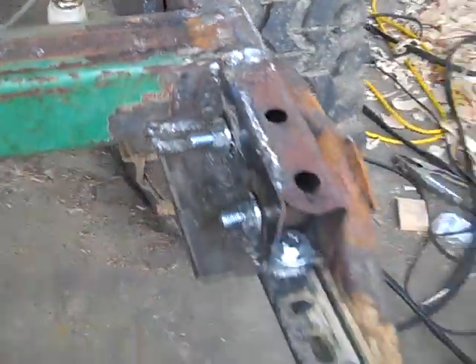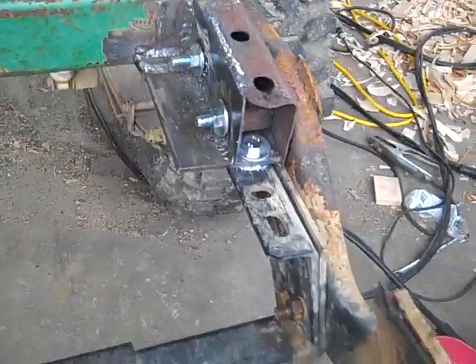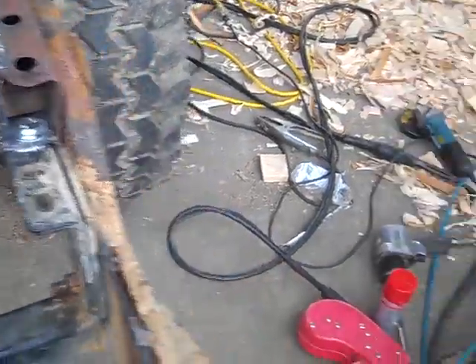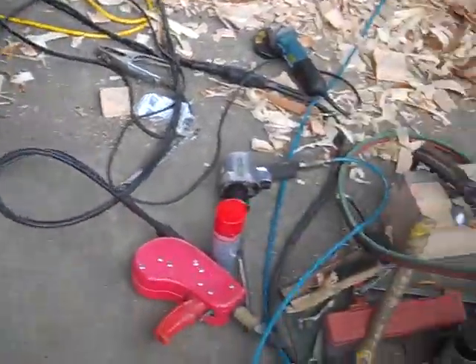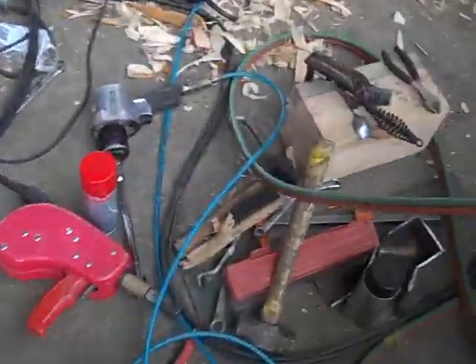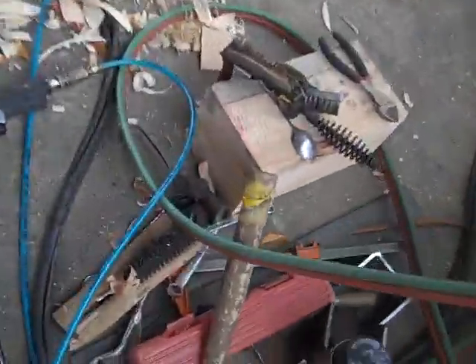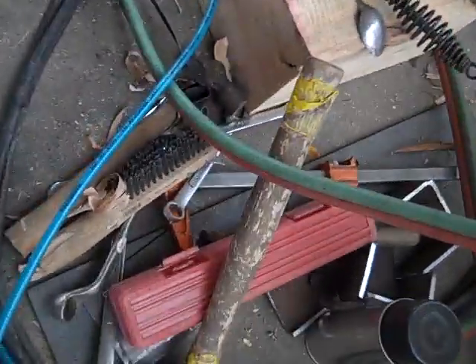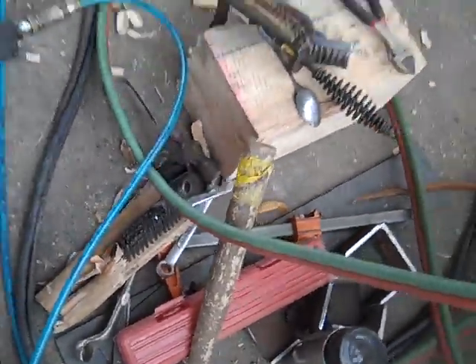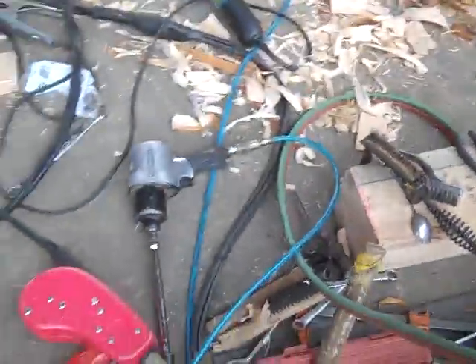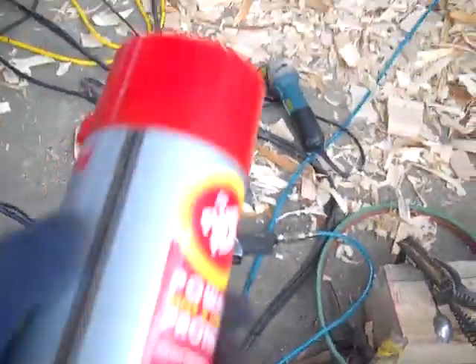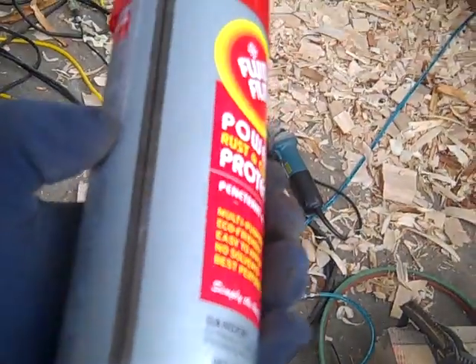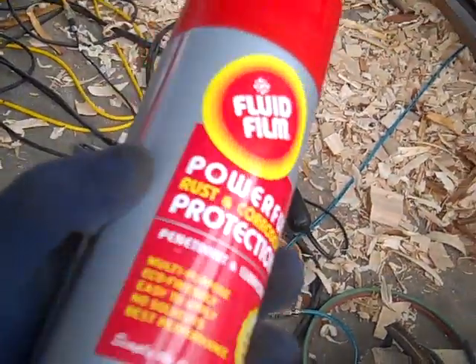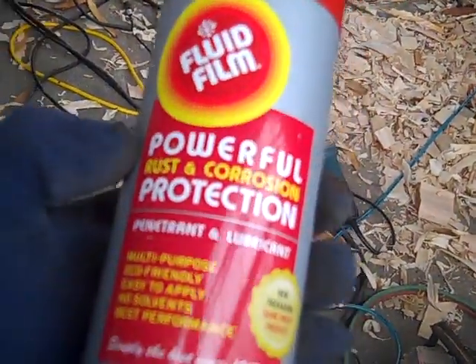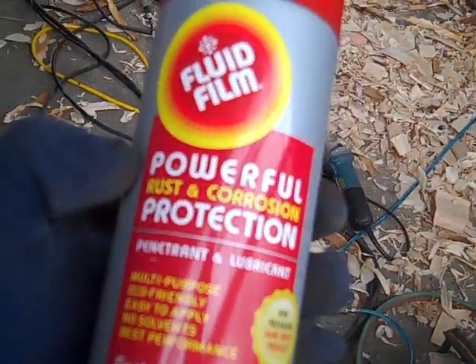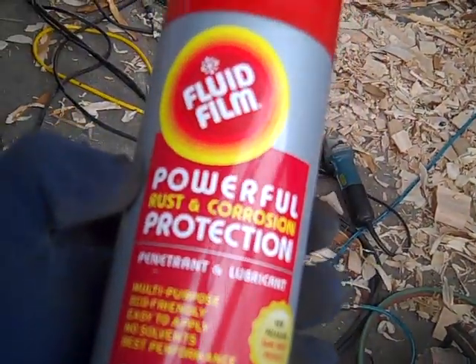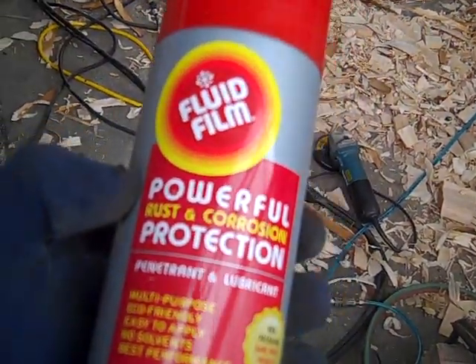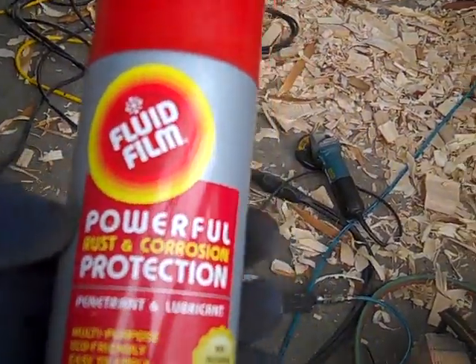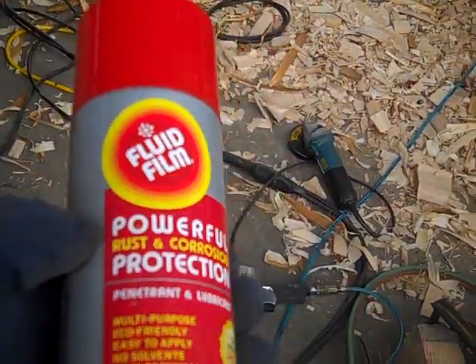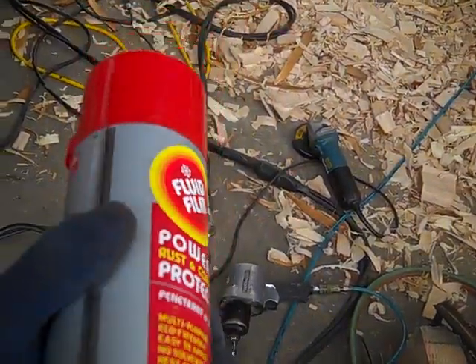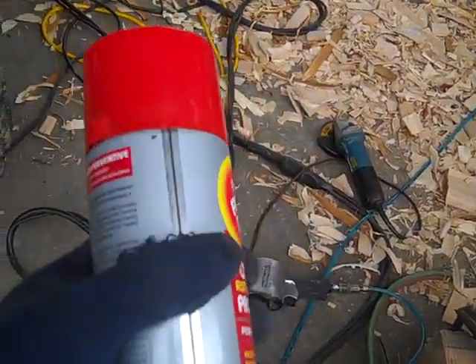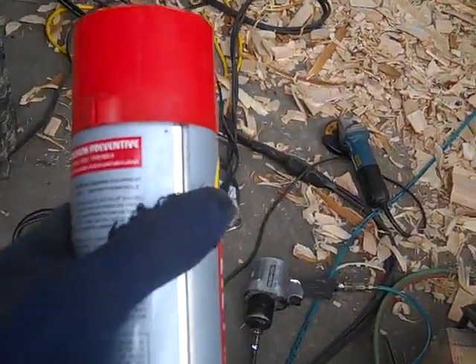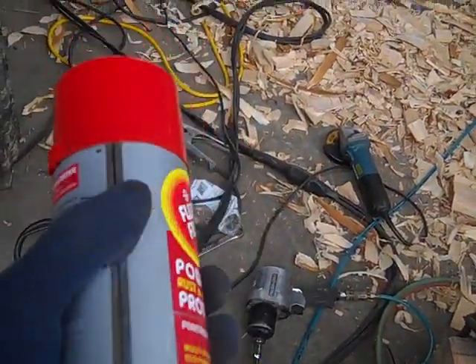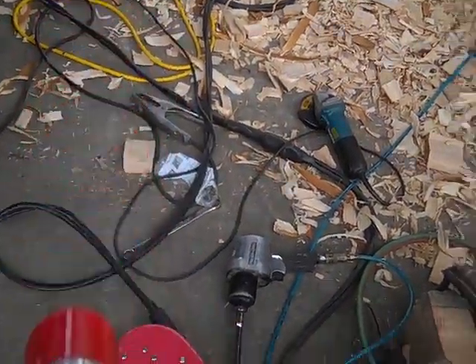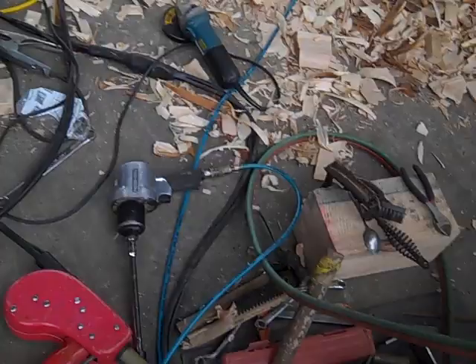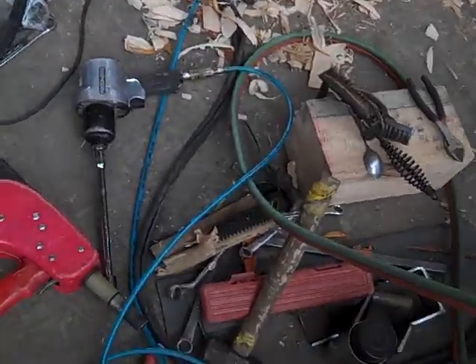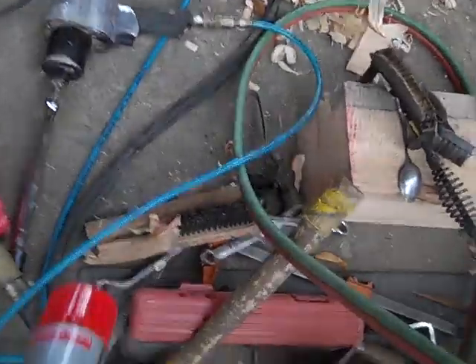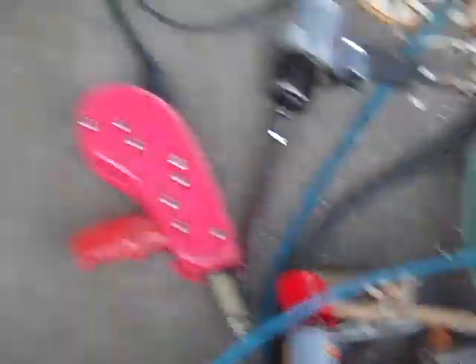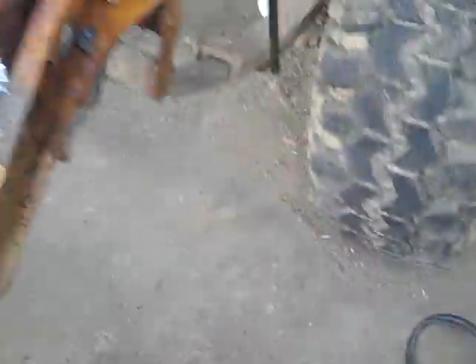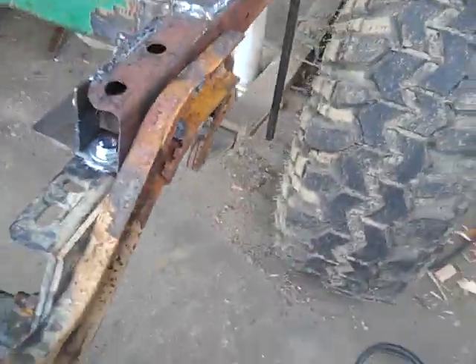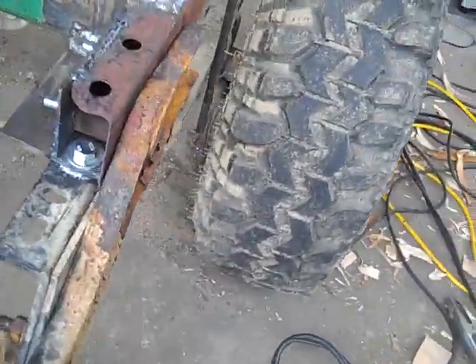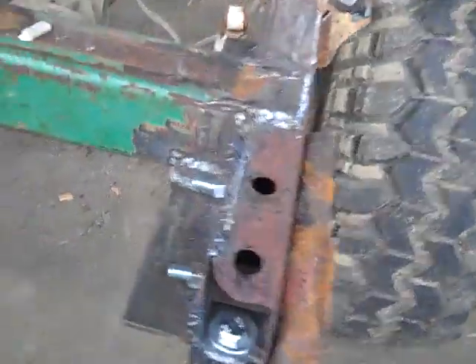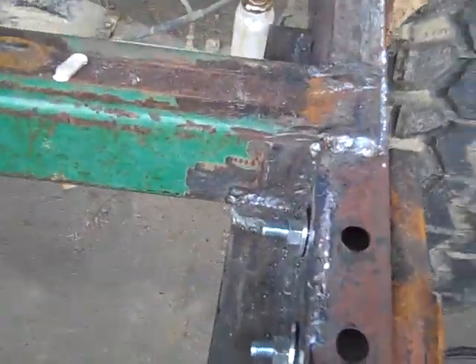To get this all finished, I'm going to put some of this Fluid Film on — buy it by the gallon or something — so I won't have to do any more repairs for a while.